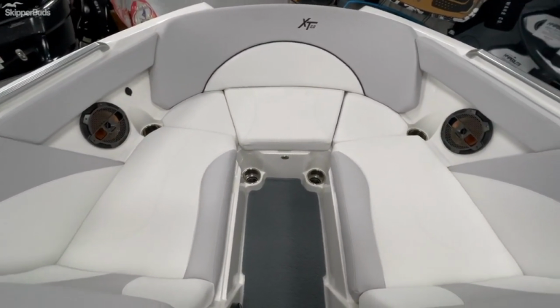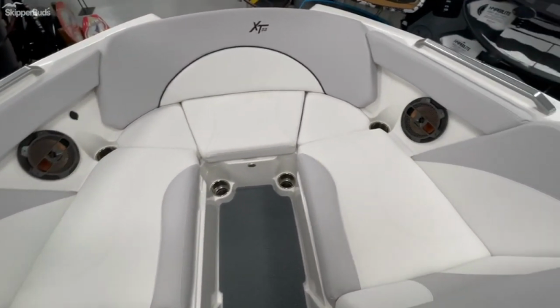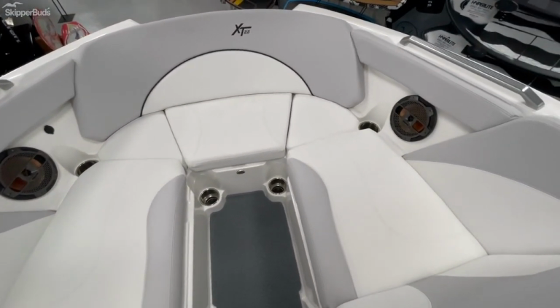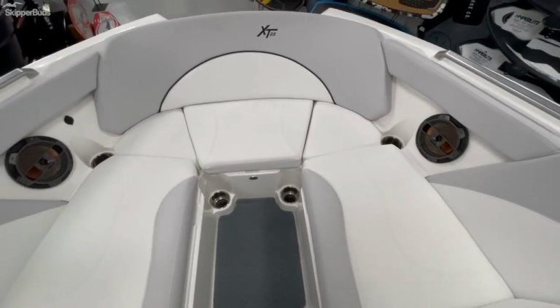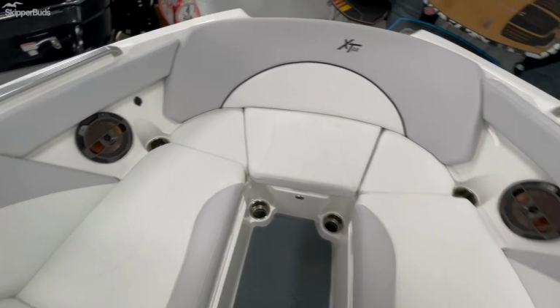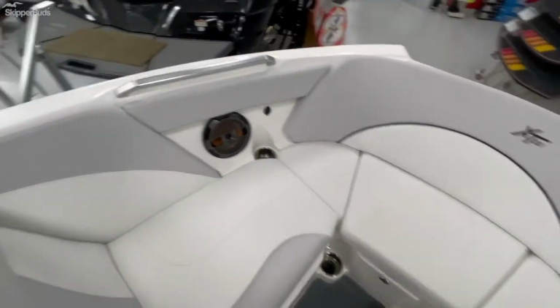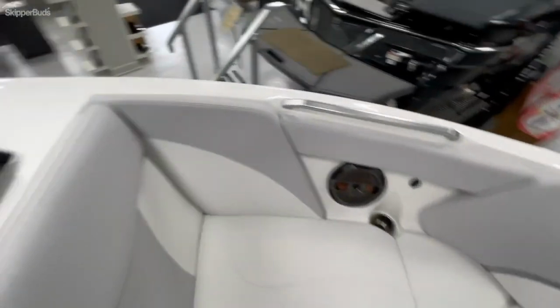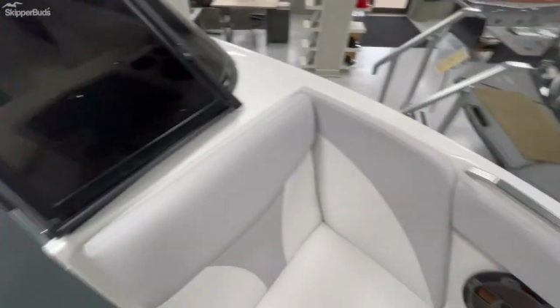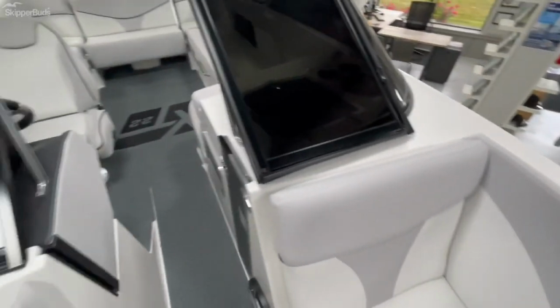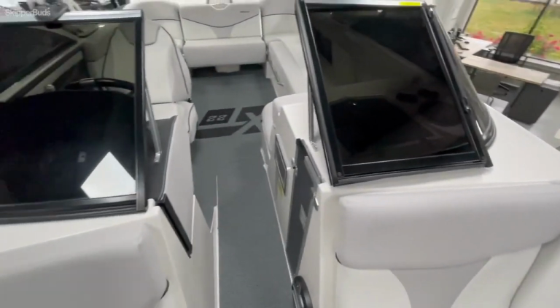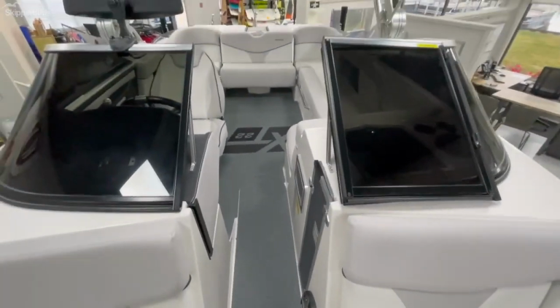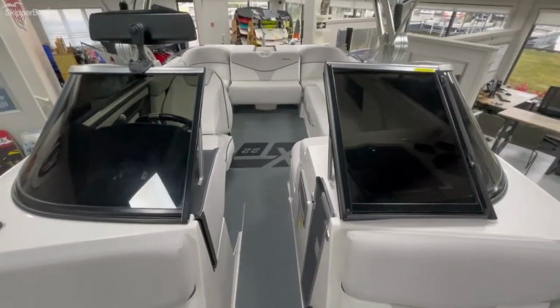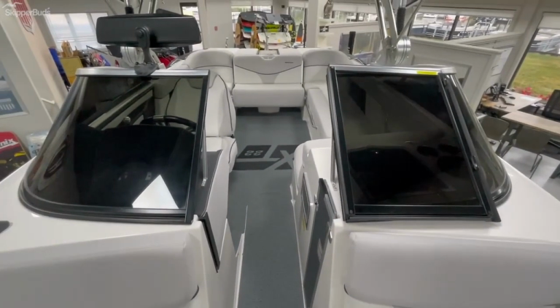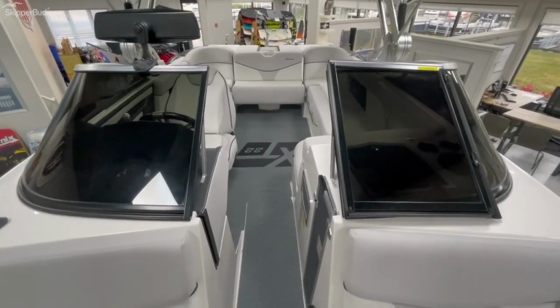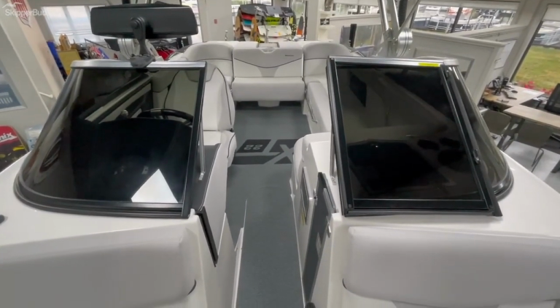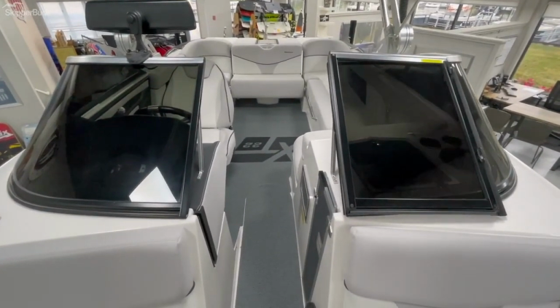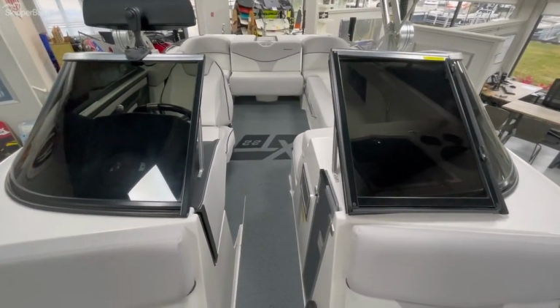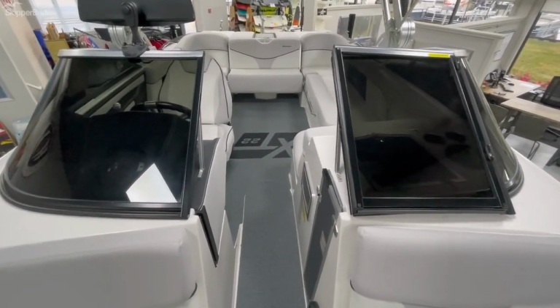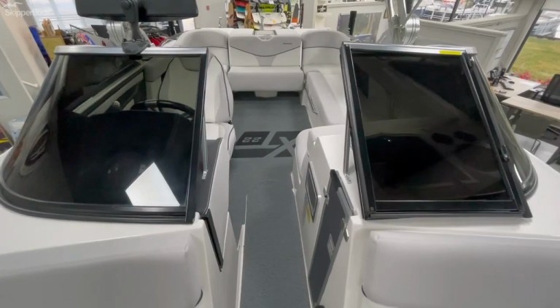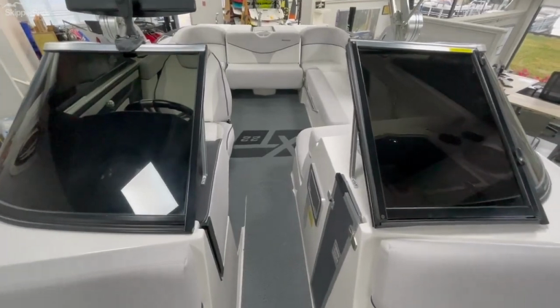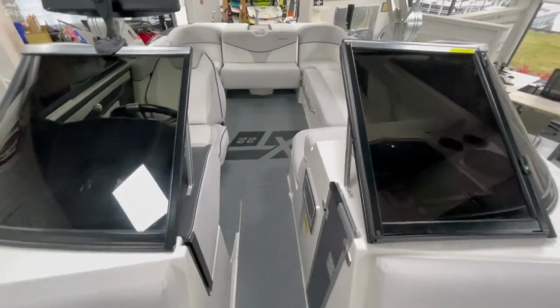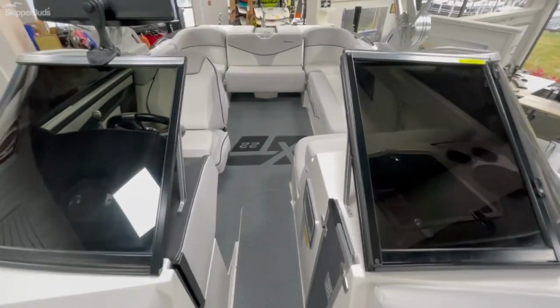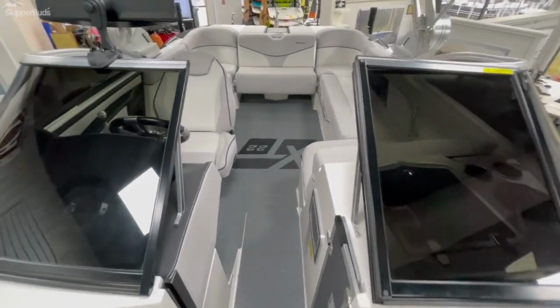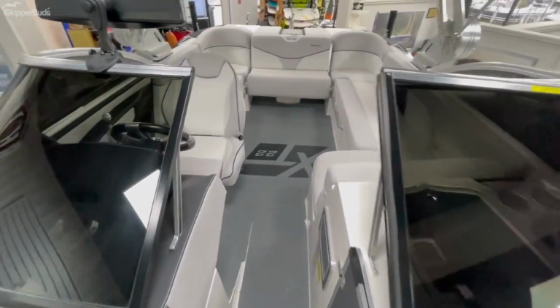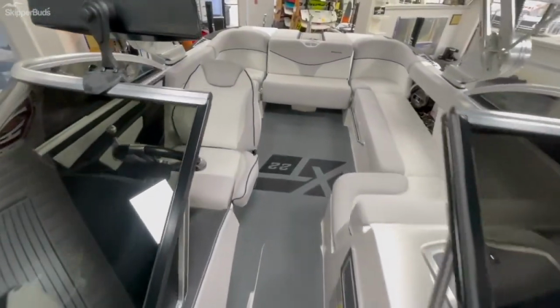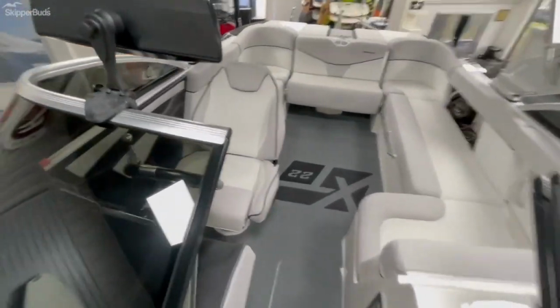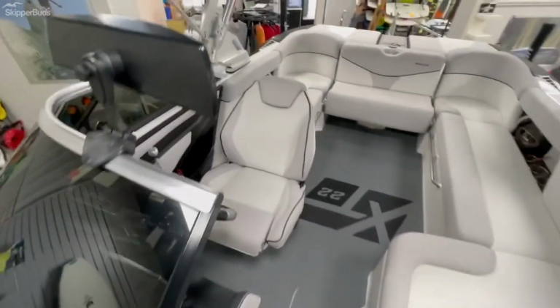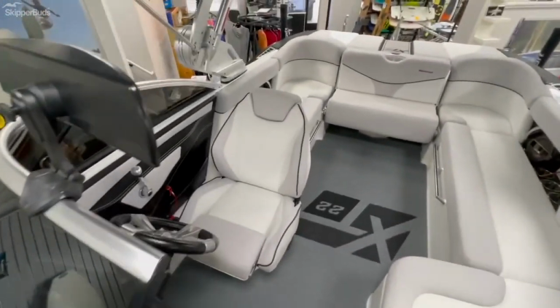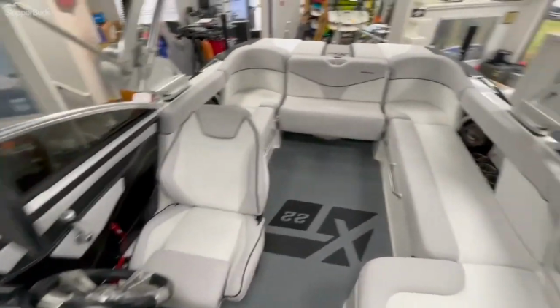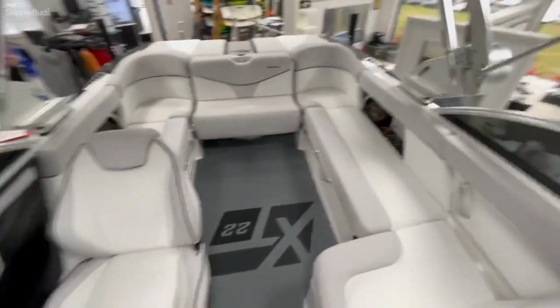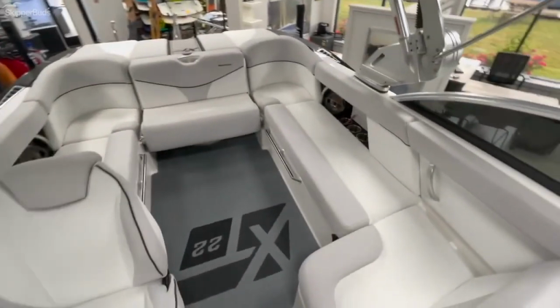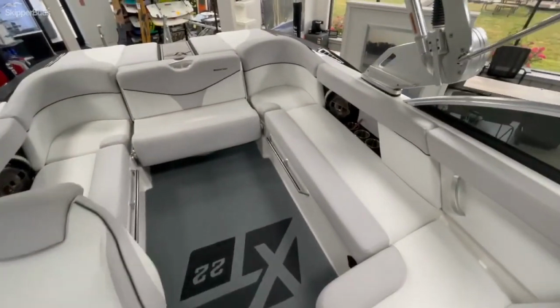Nice open area up here with the pickle fork — plenty of cup holders, plenty of speakers to hear the music, and tons of room for a 22-foot boat. Seating capacity for 16 people, so it does not lack room for all your family and friends.